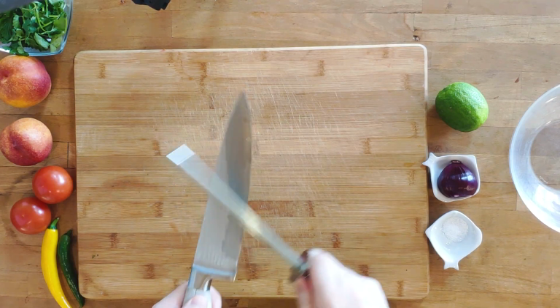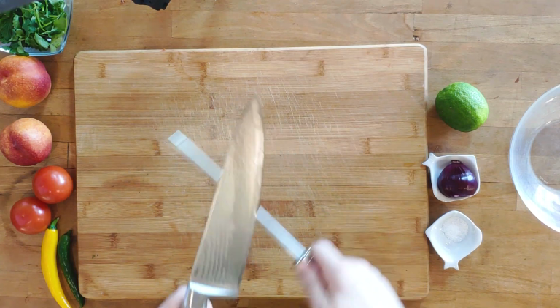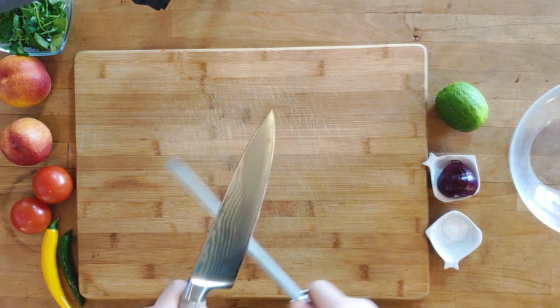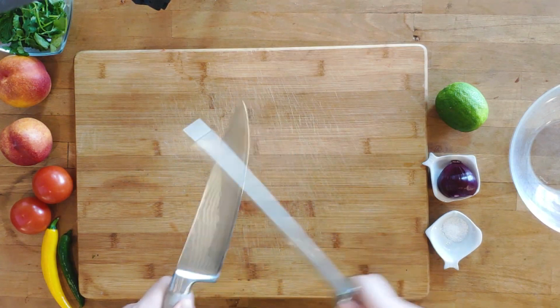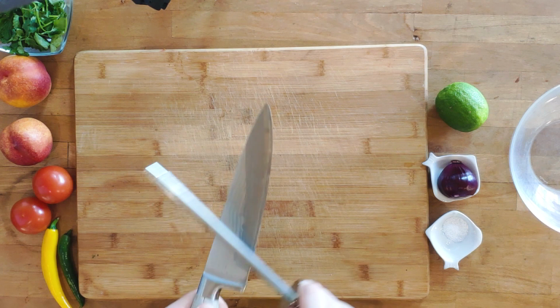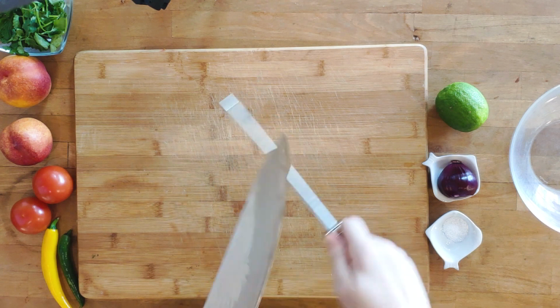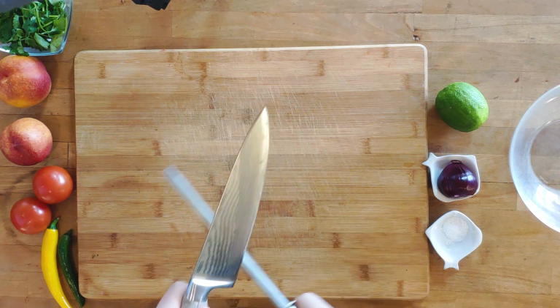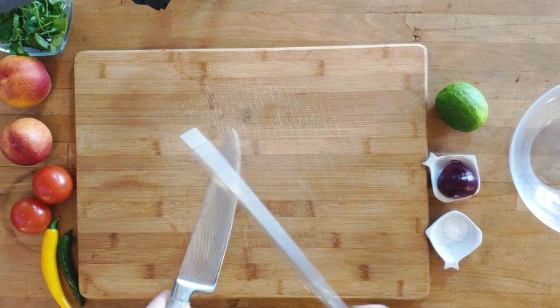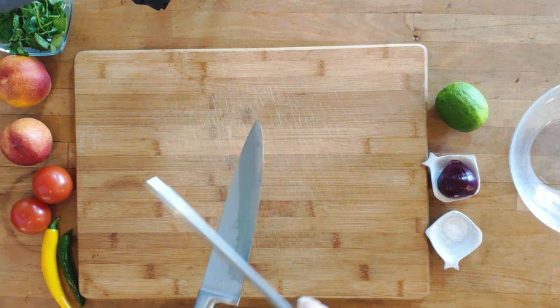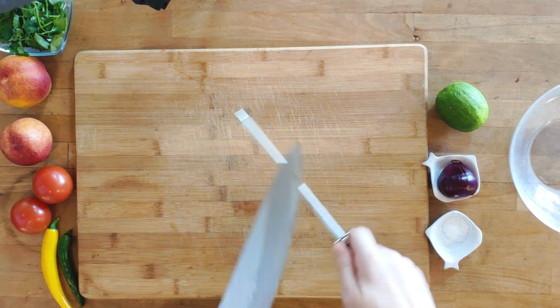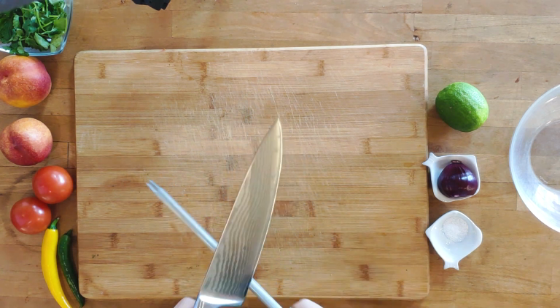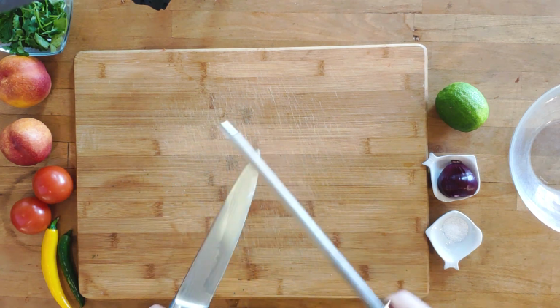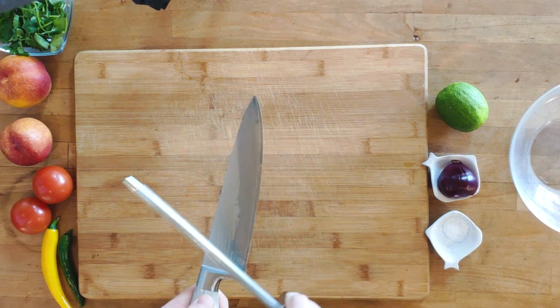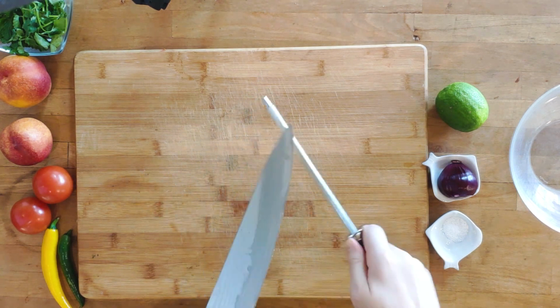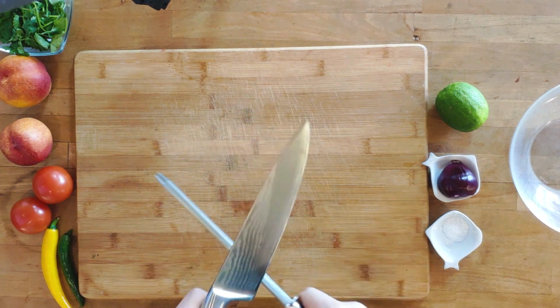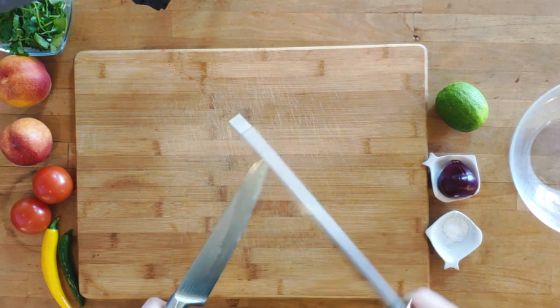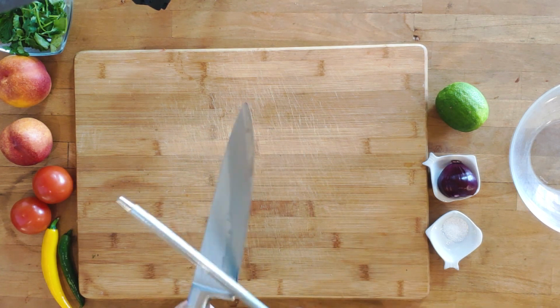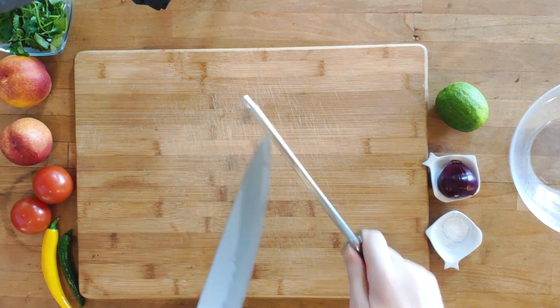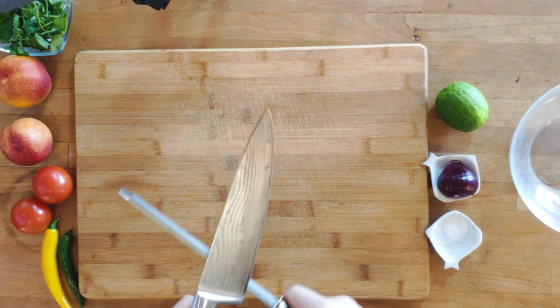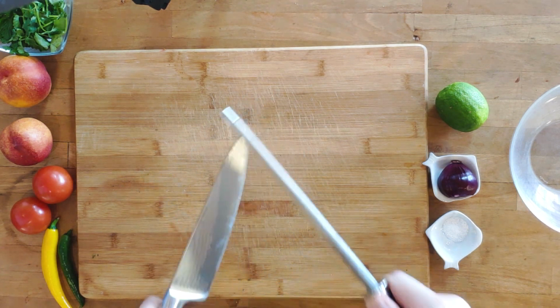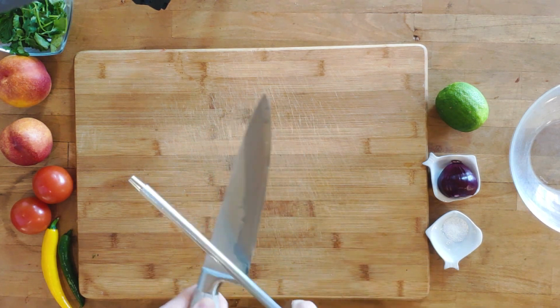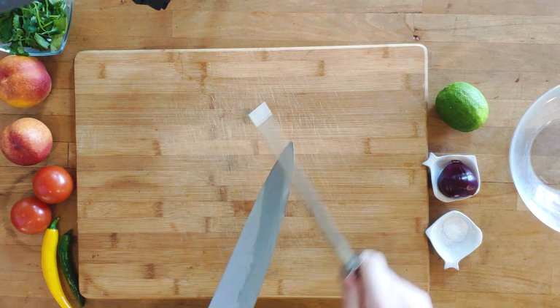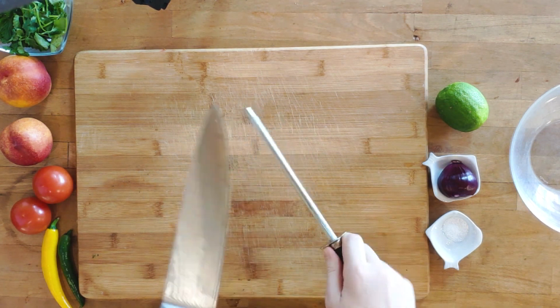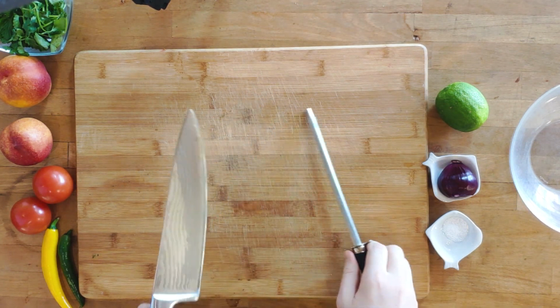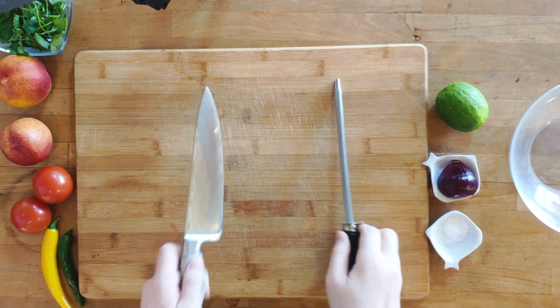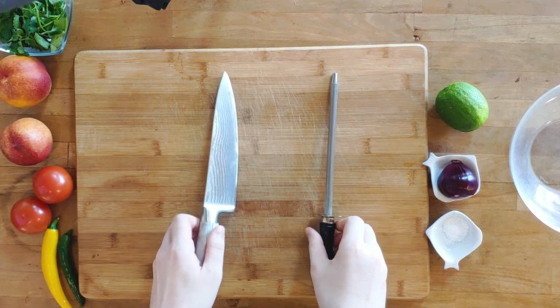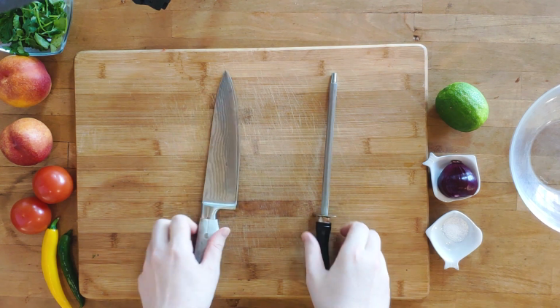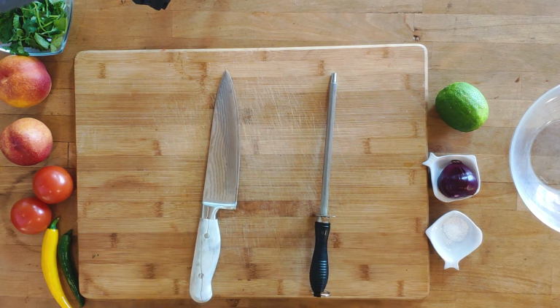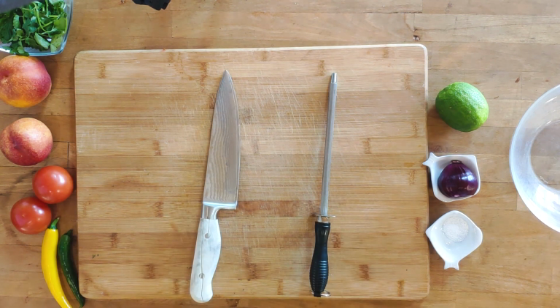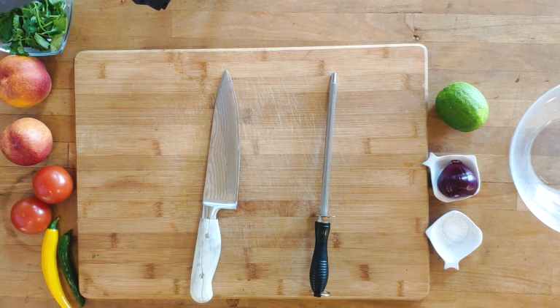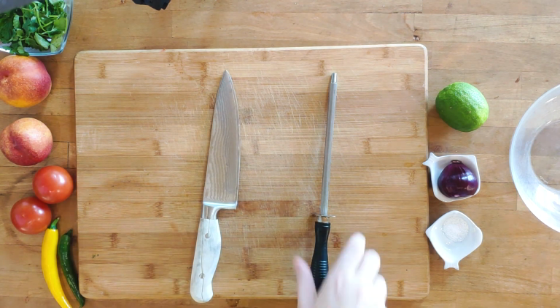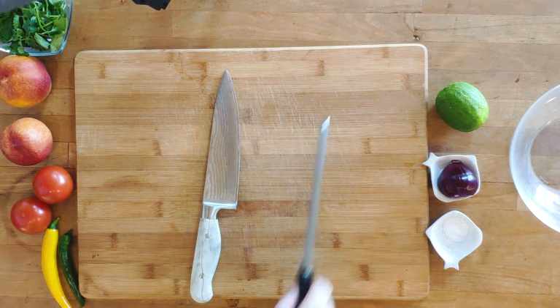As always, start by sharpening your knife. You should do this every single time before you cook something, to keep your knife nice and sharp.